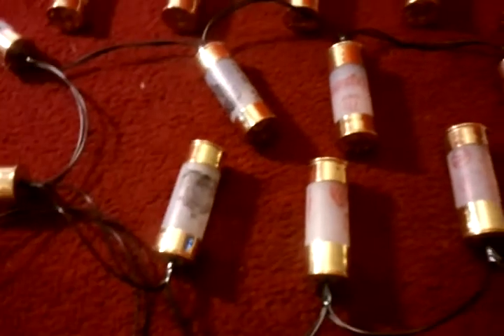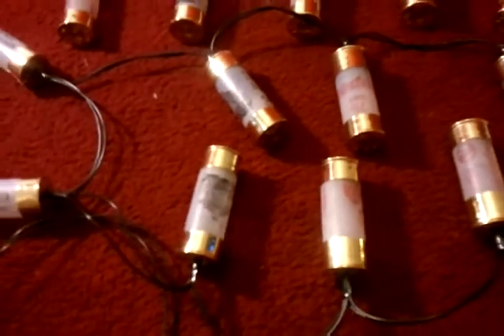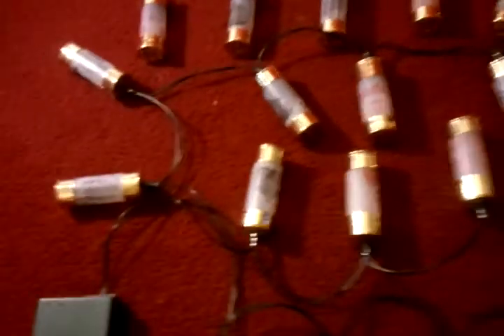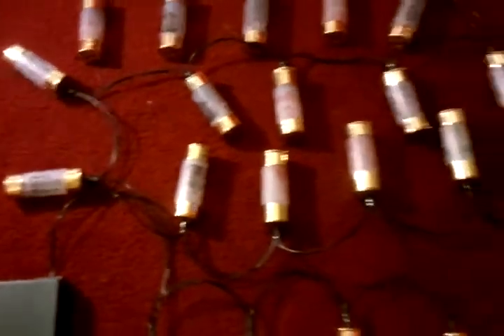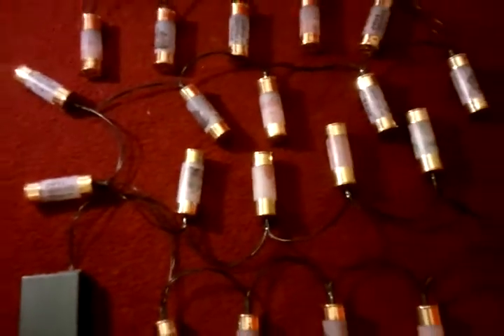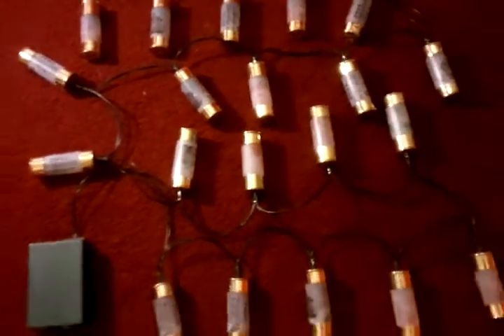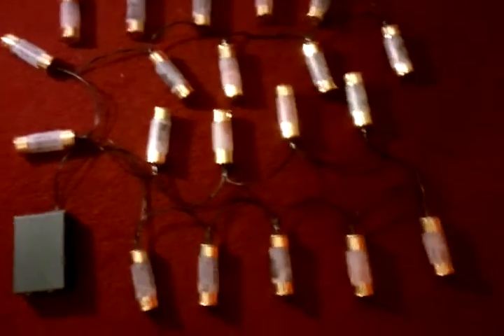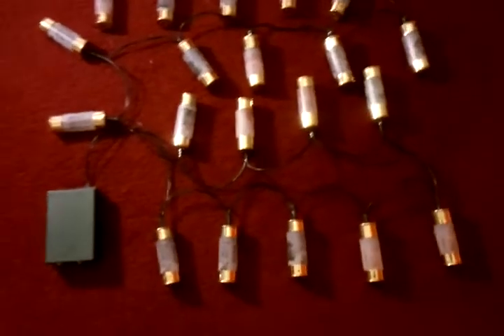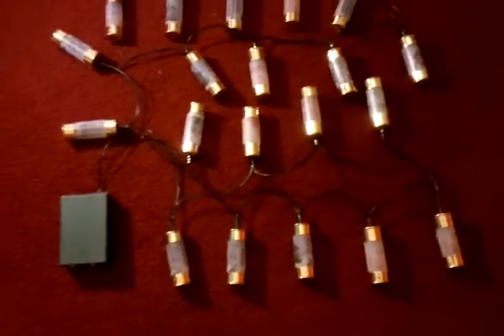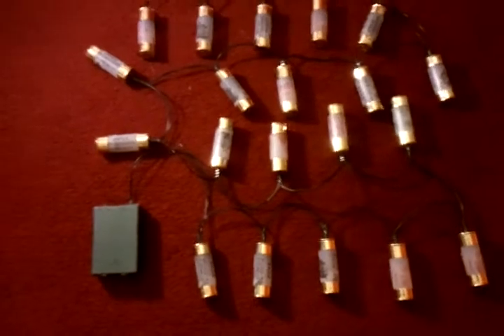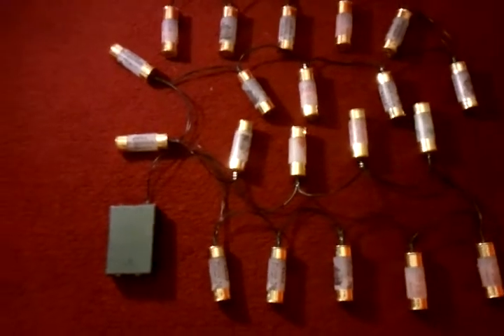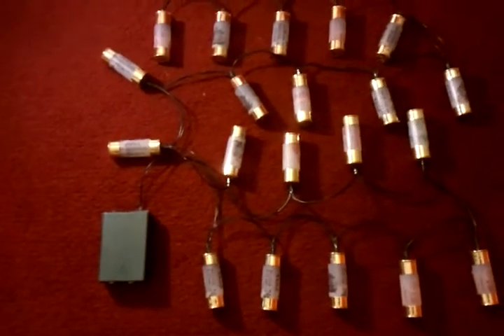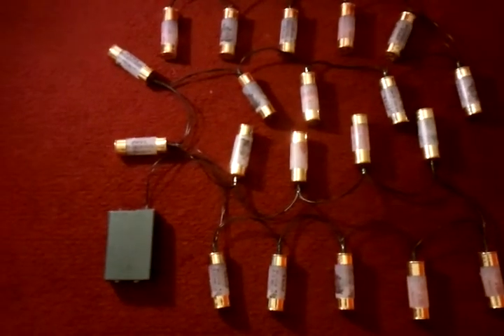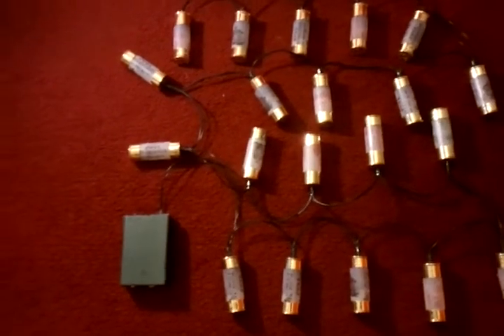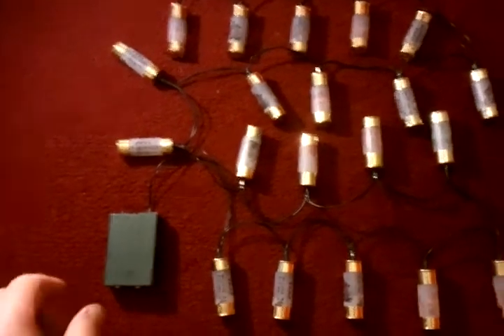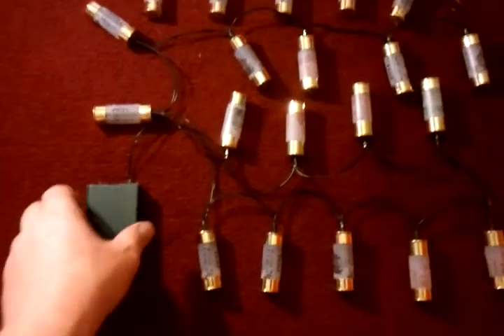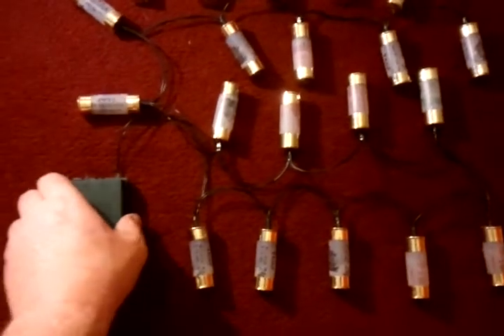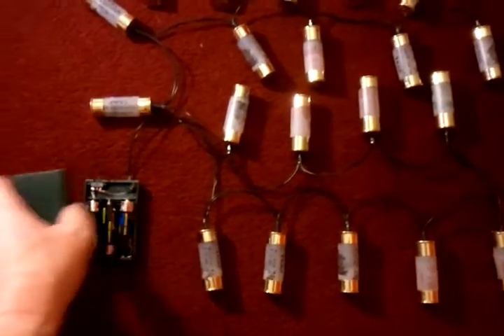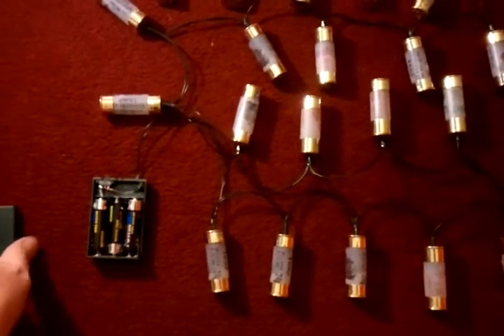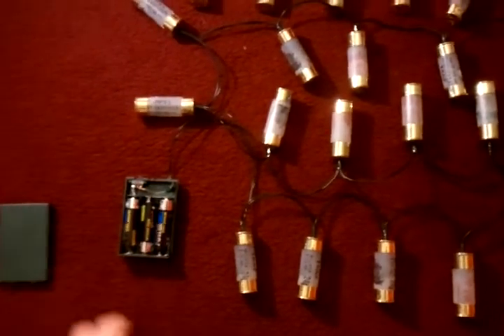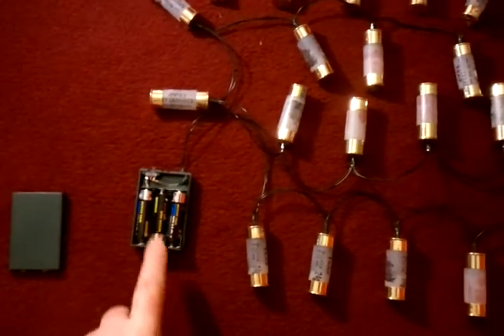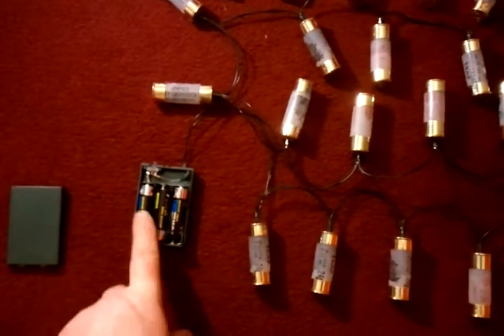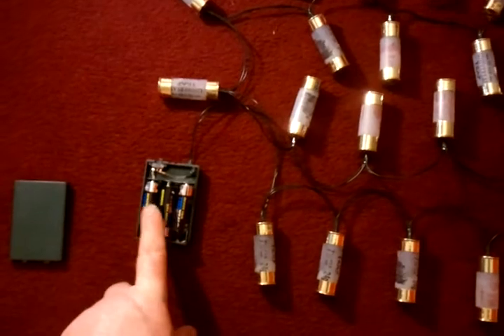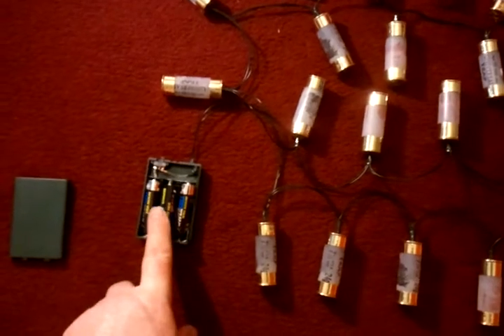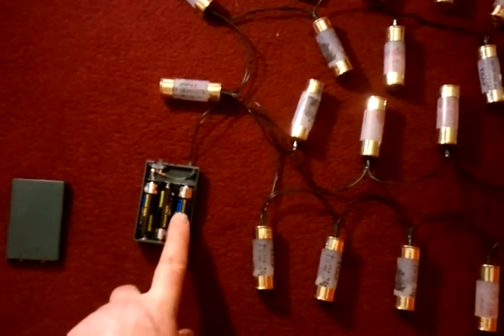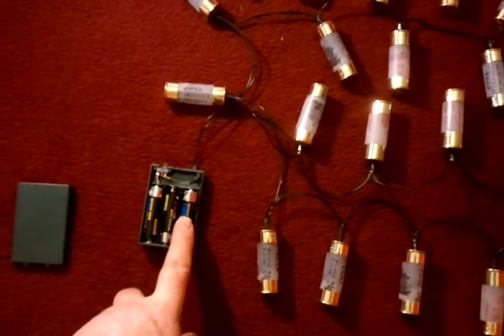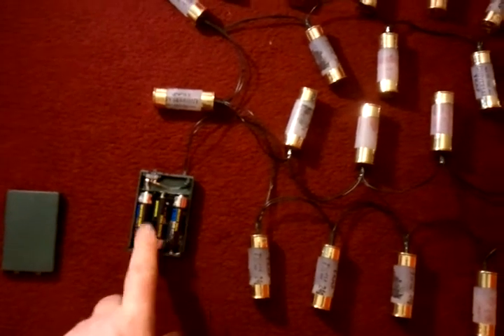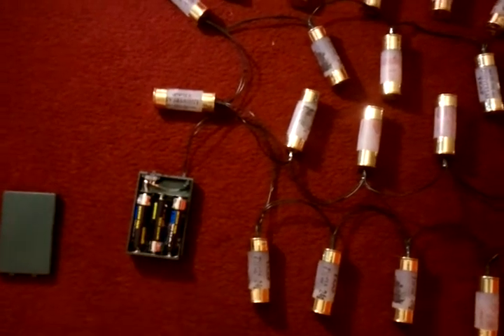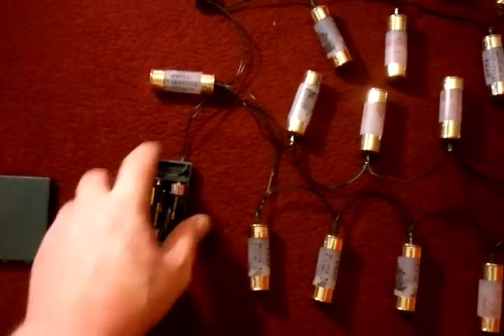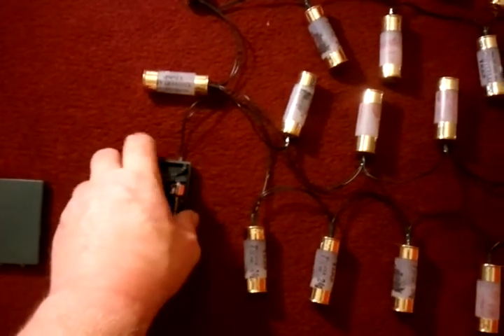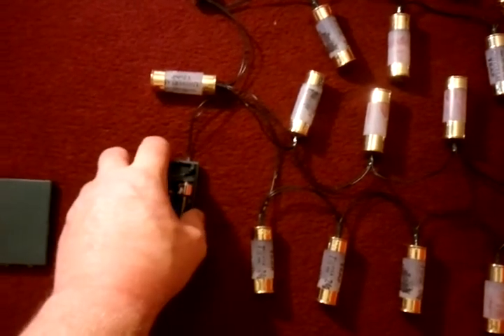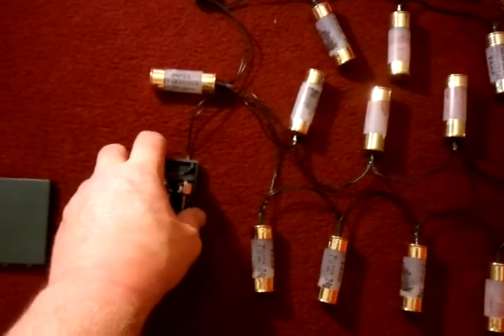Now the LEDs I'm using for these are just cheap ones that came from the pound shop. Now this little unit here is just a standard 3 AA battery unit with a singular switch on the top.